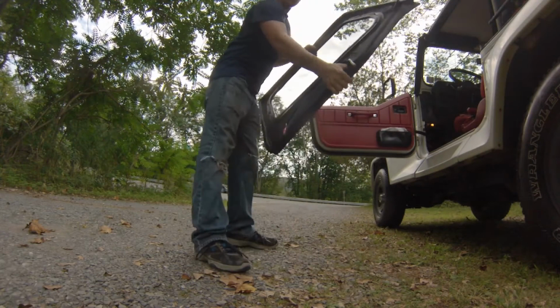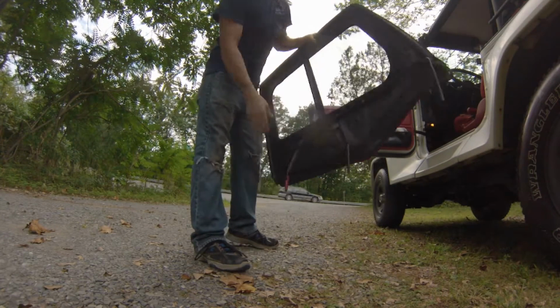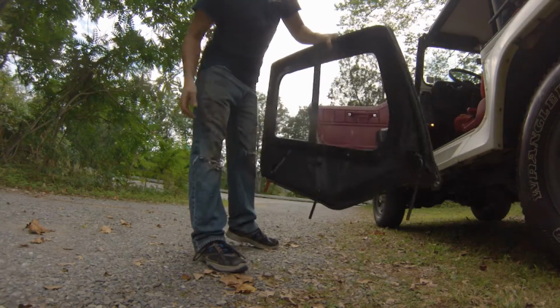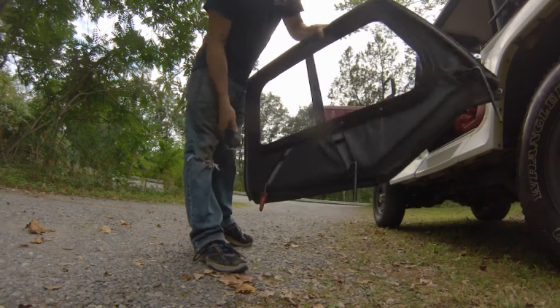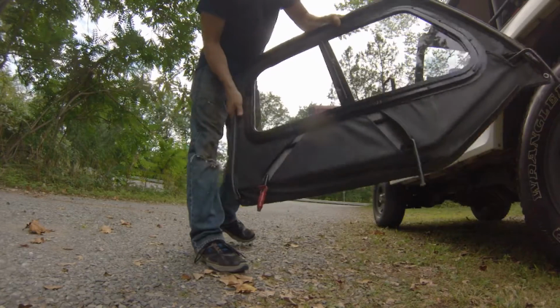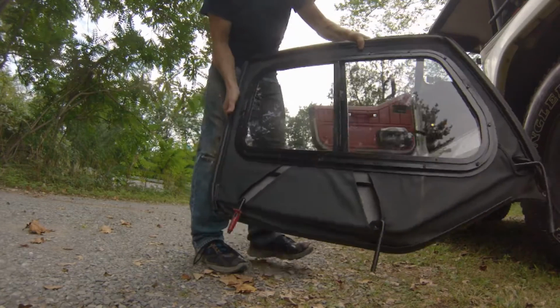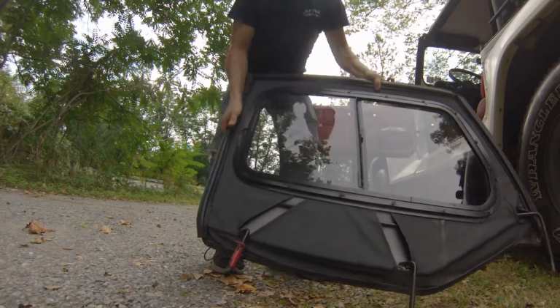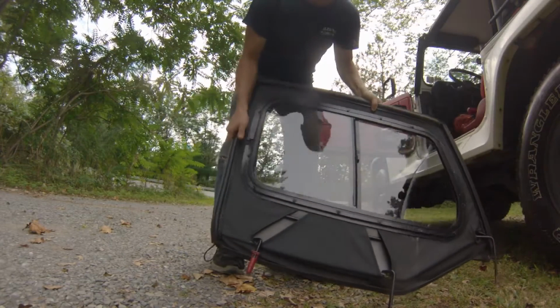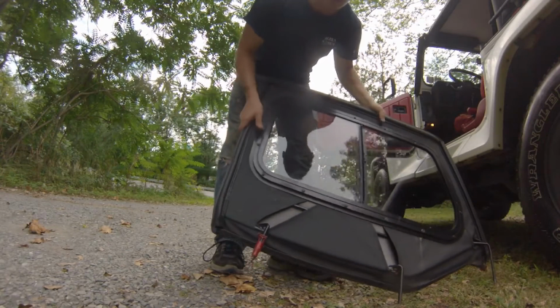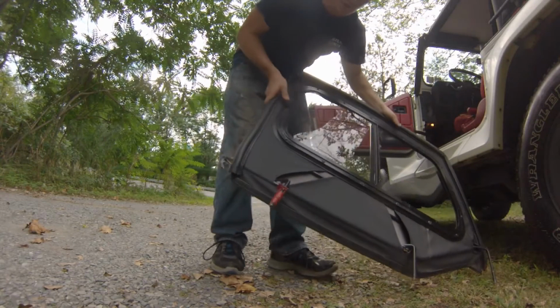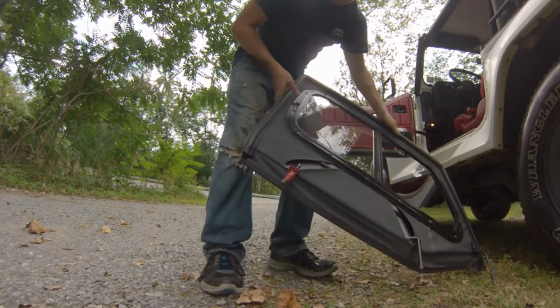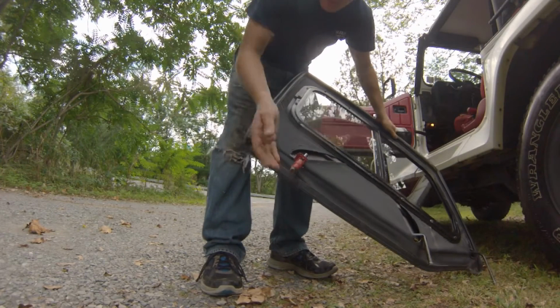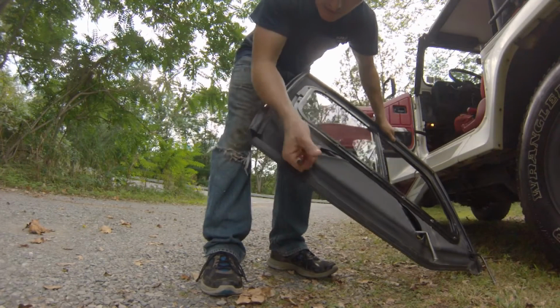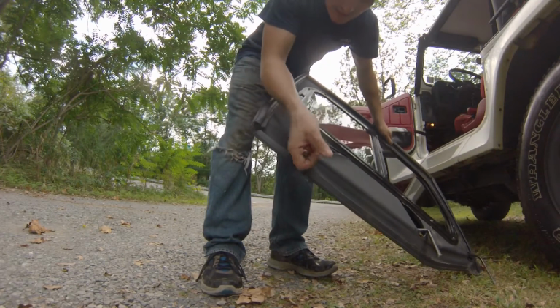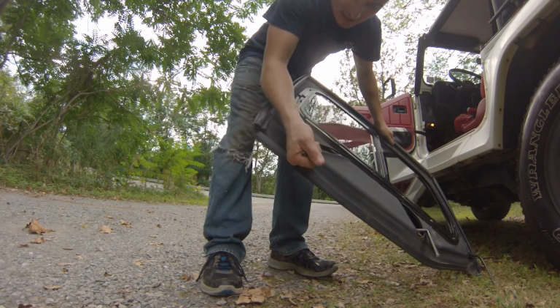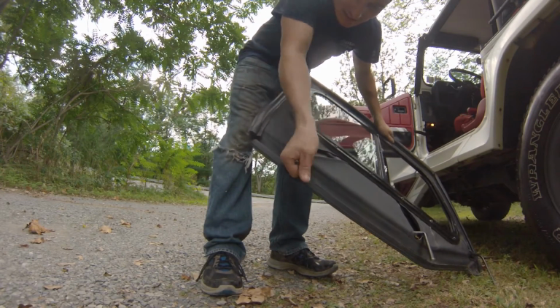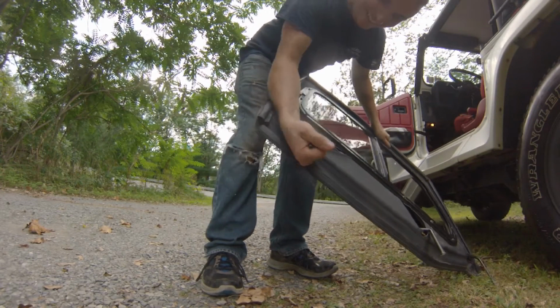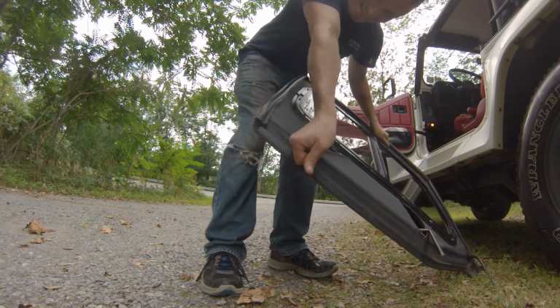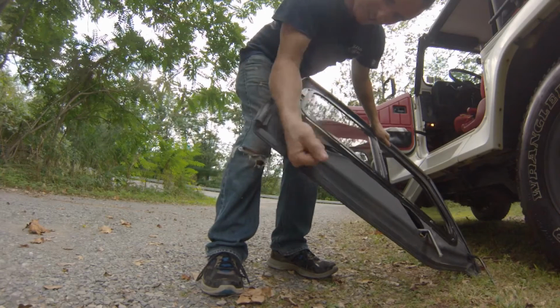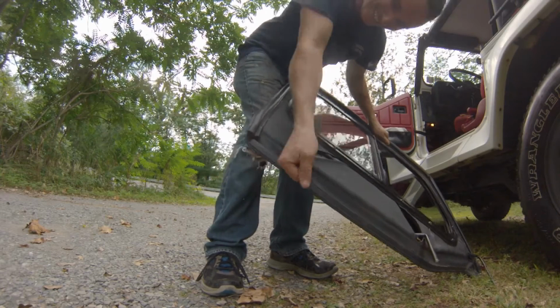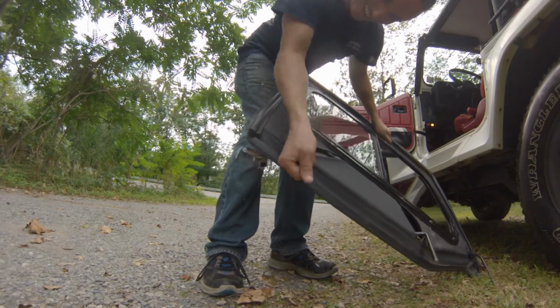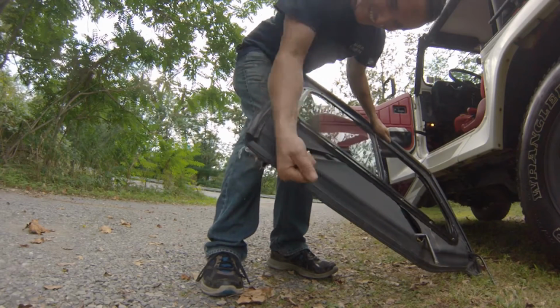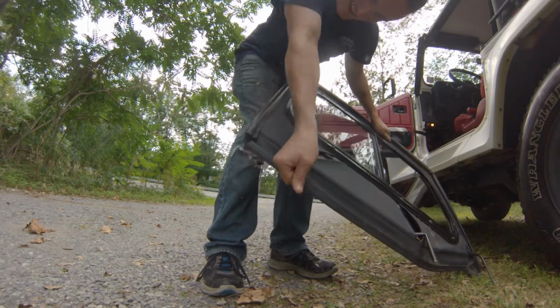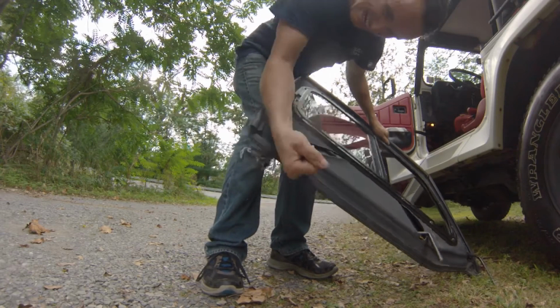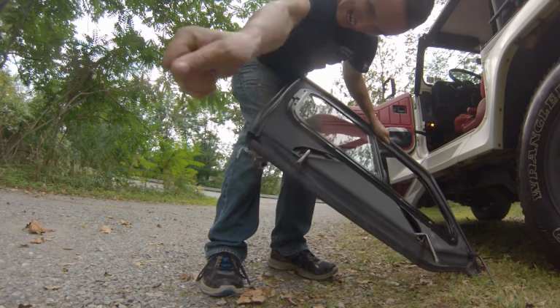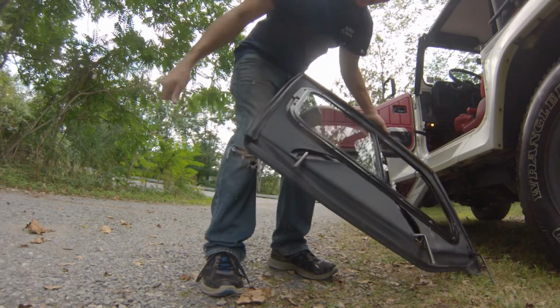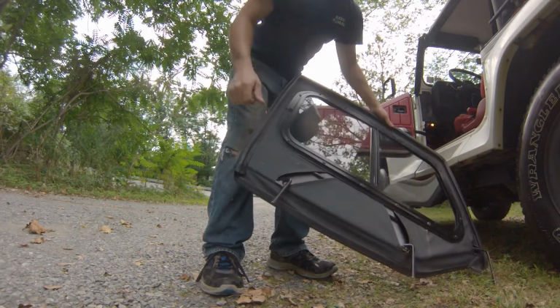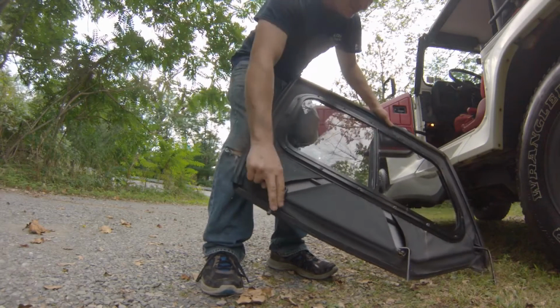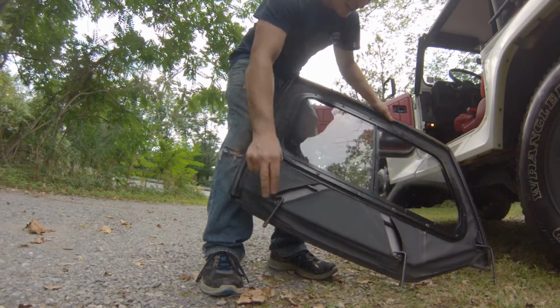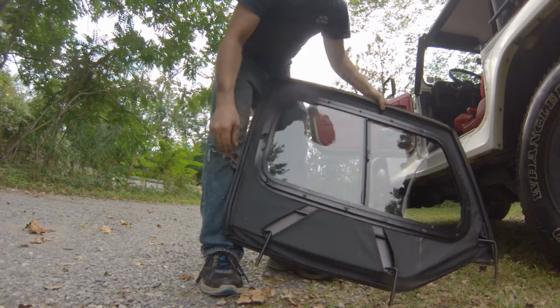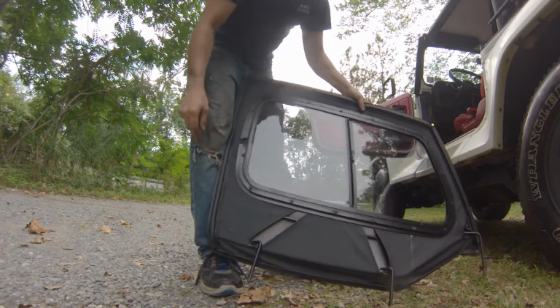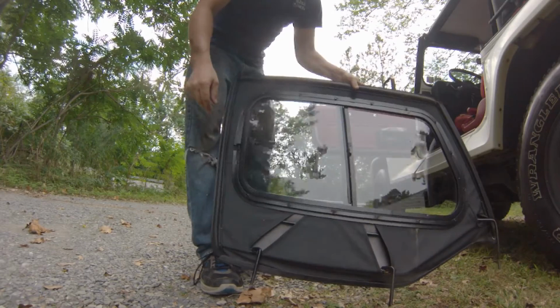Alright, so that one's actually not too bad. I did pry it loose once before. But as you can see, this piece really sticks on here. So I'm going to grind these down just a tiny bit.